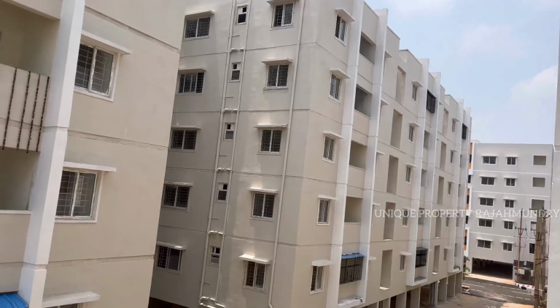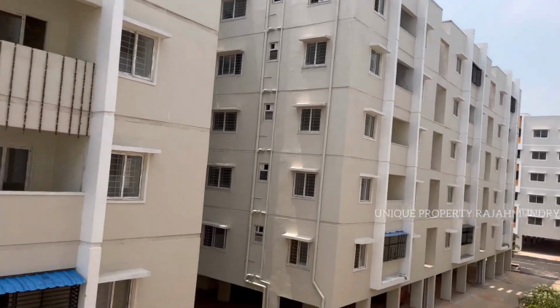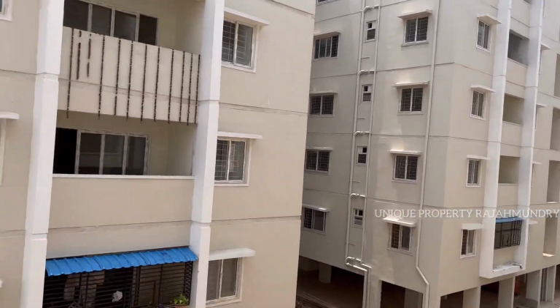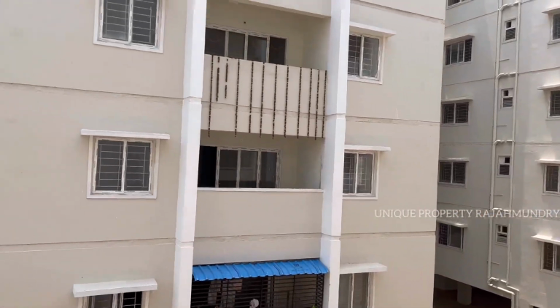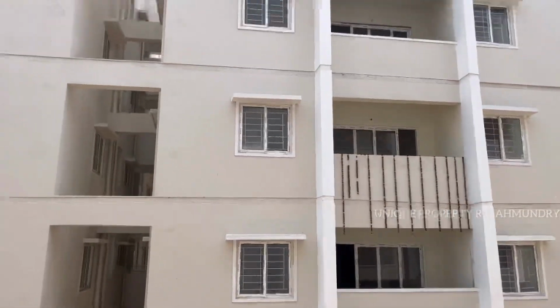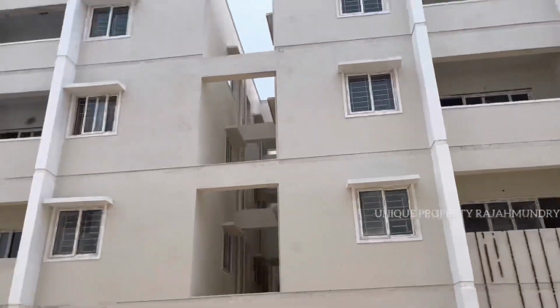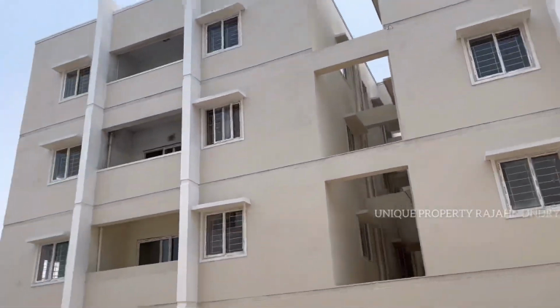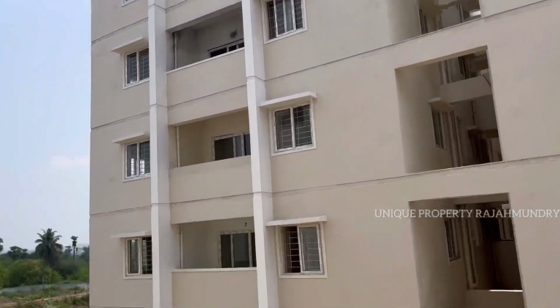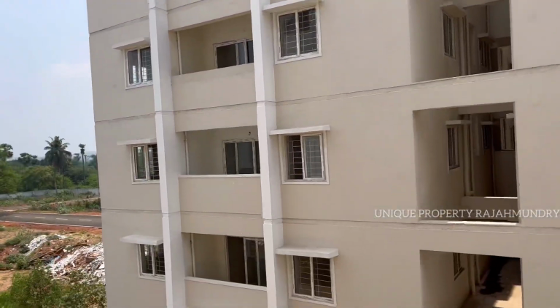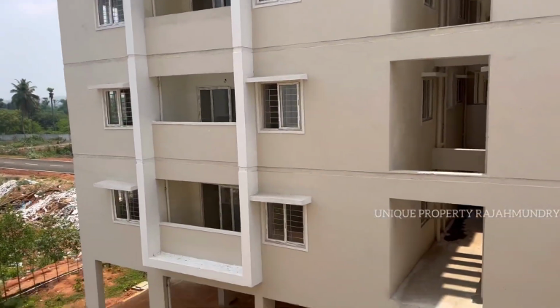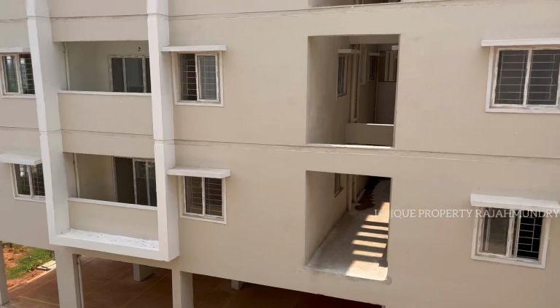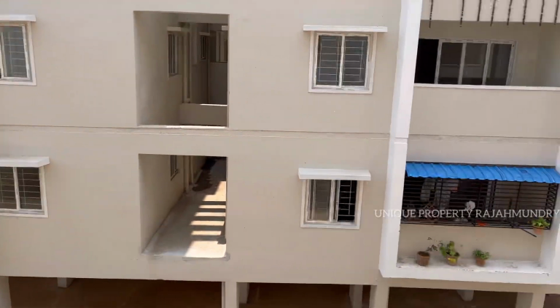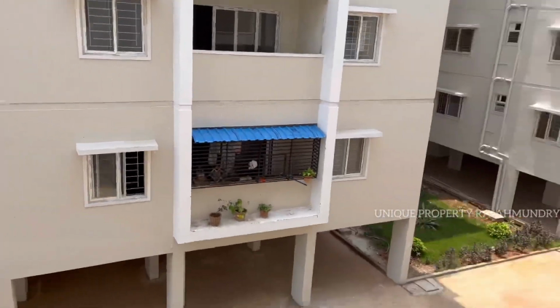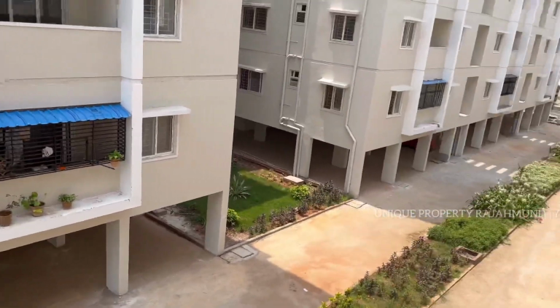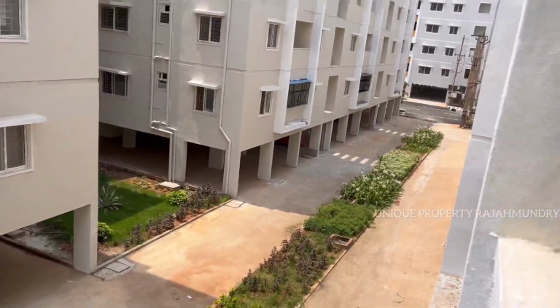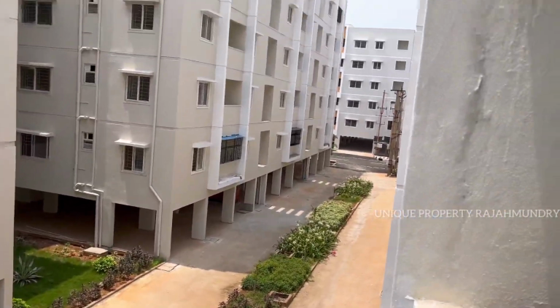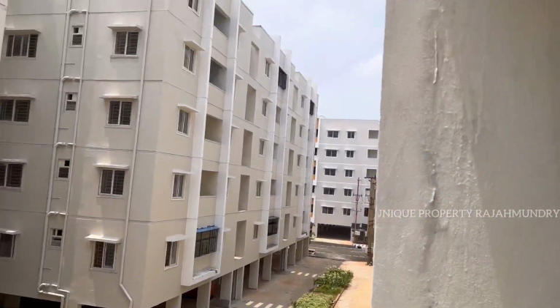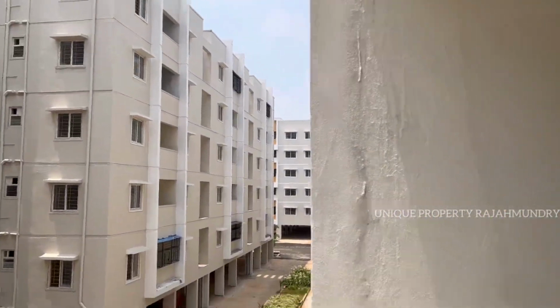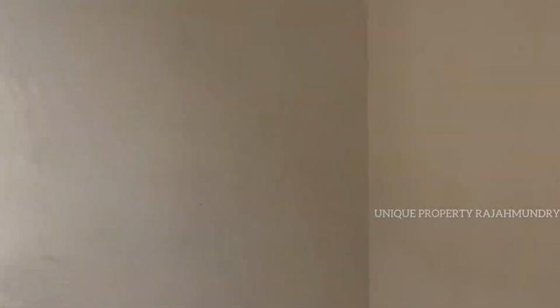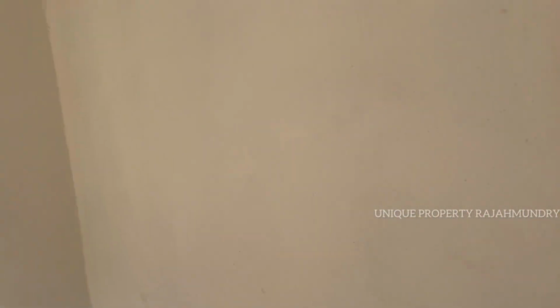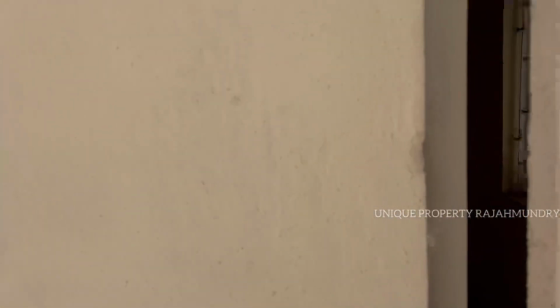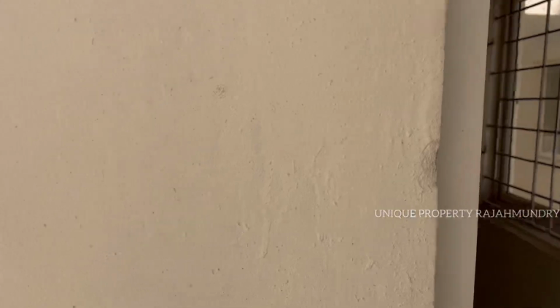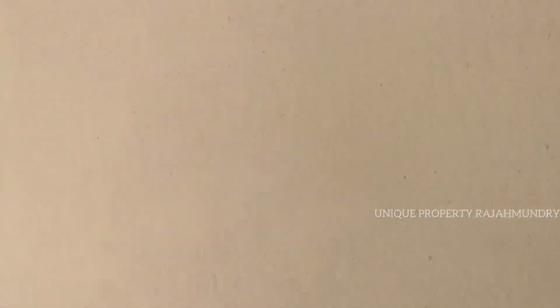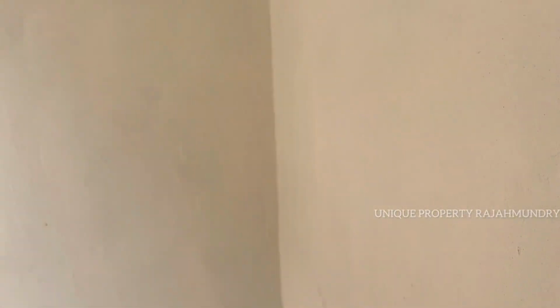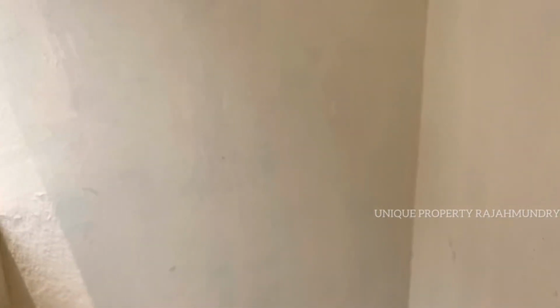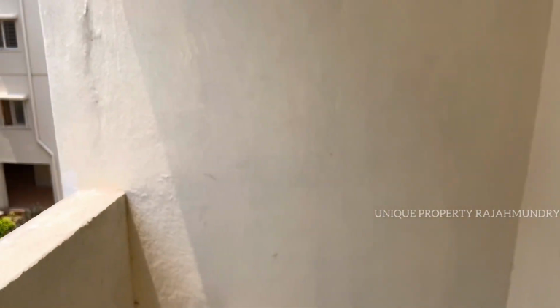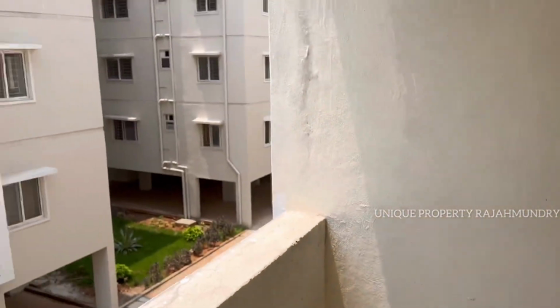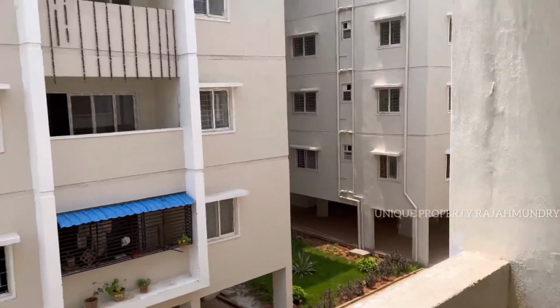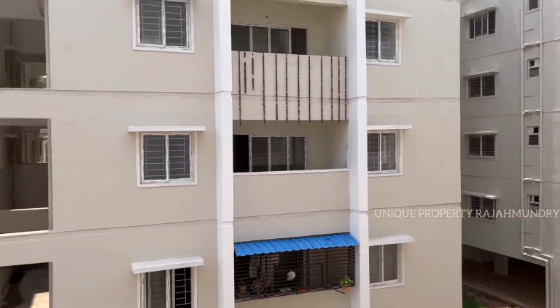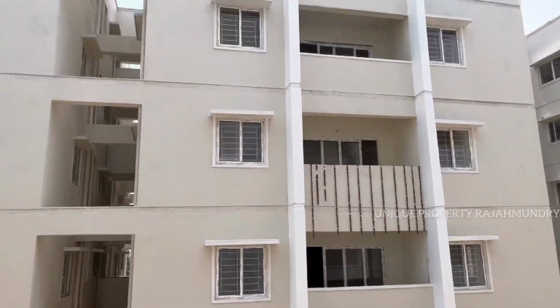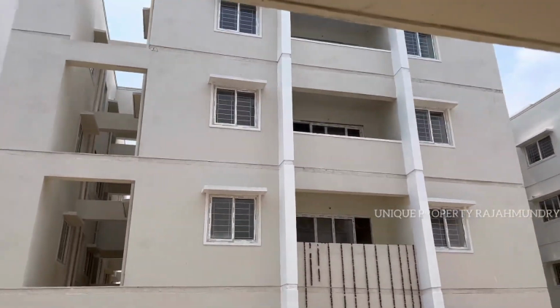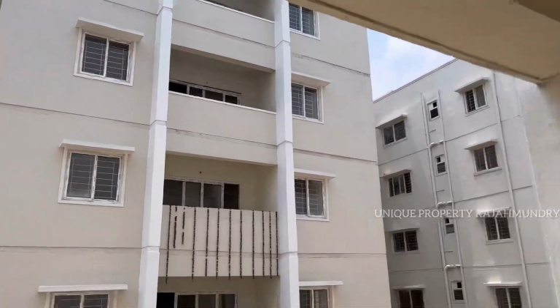You can choose the common amenities. You have a lift and a backup generator in every block. This is the 1400 SFT block — this block has 1400 SFT flats, and it is West-Facing.